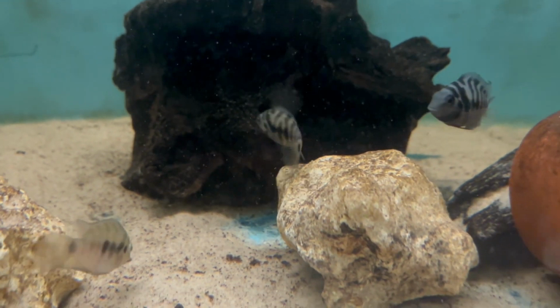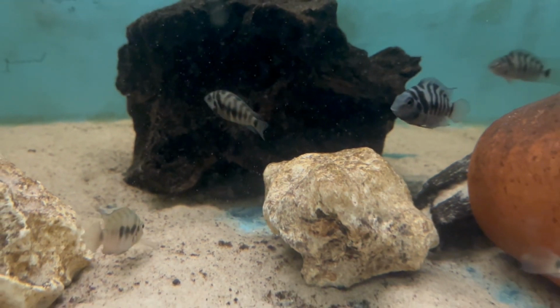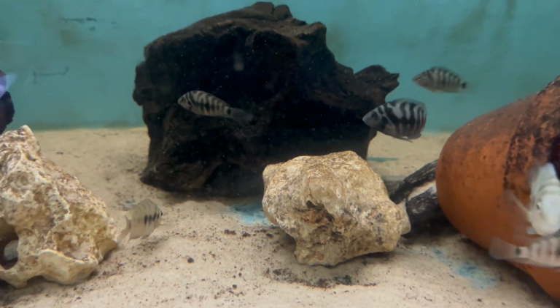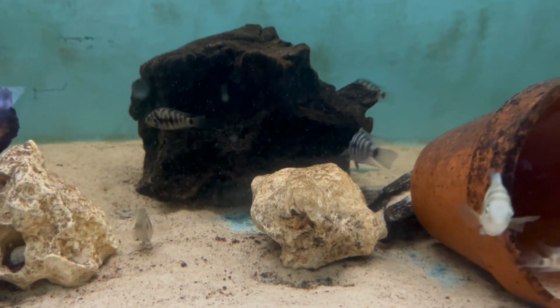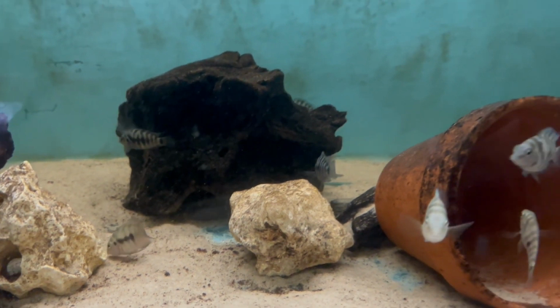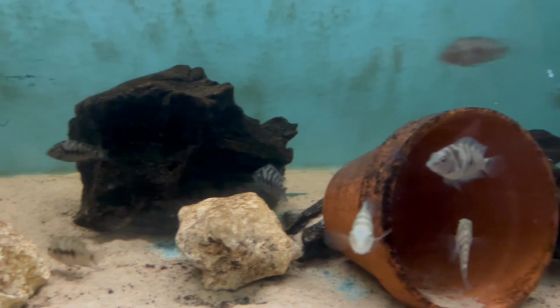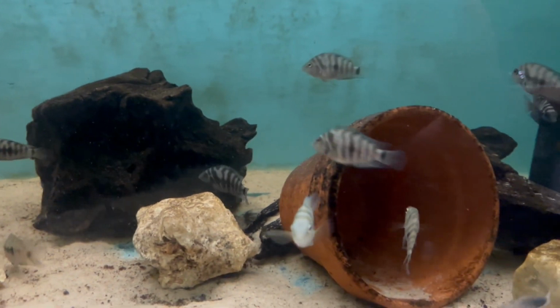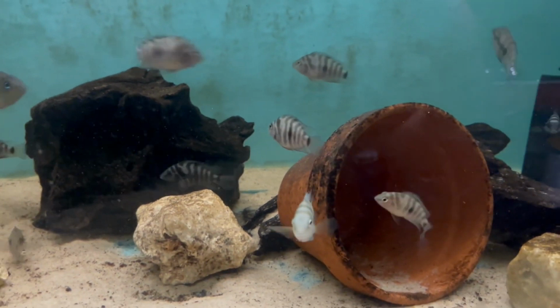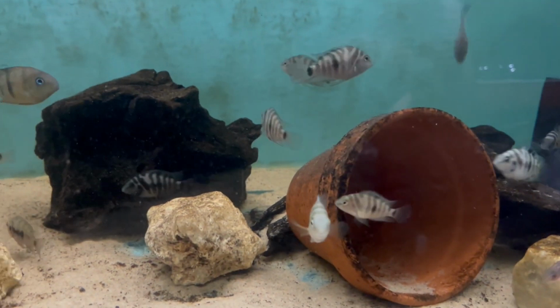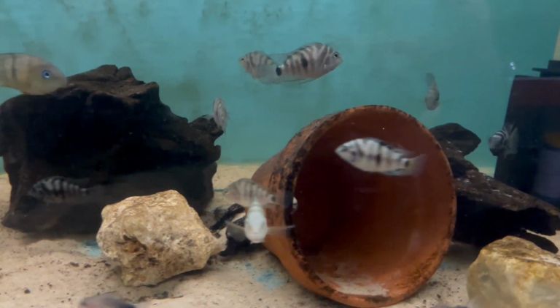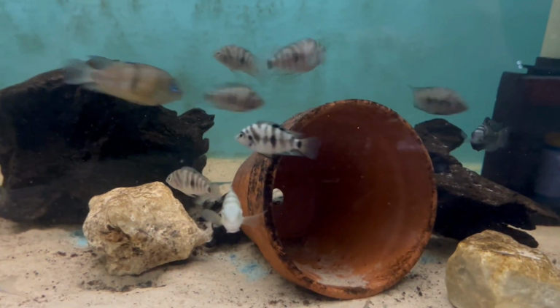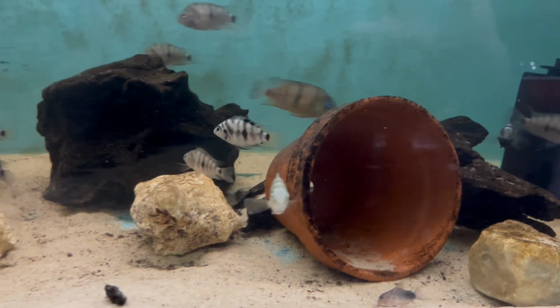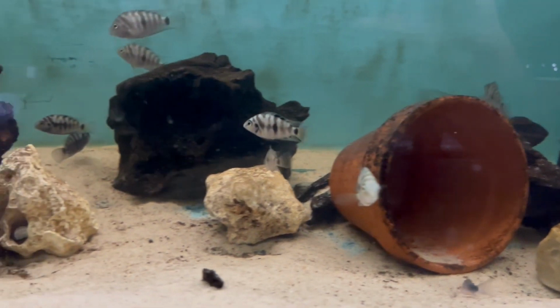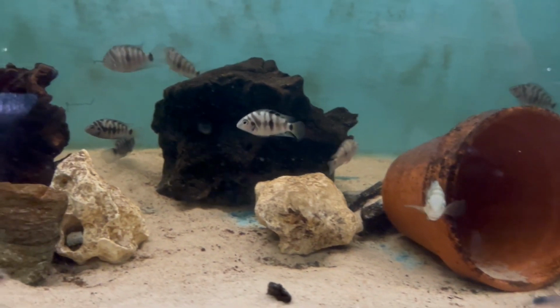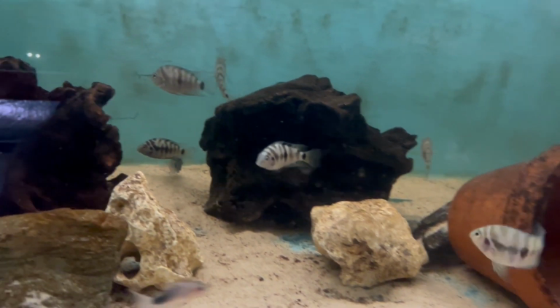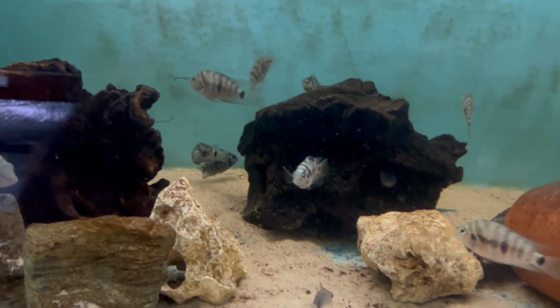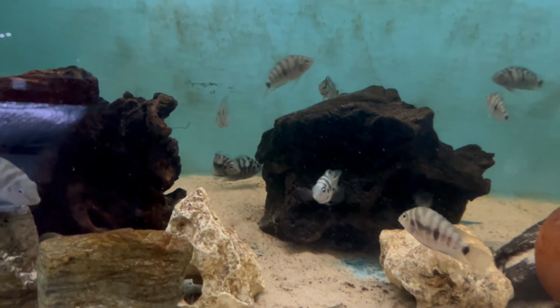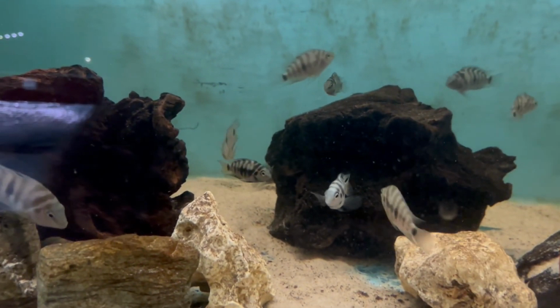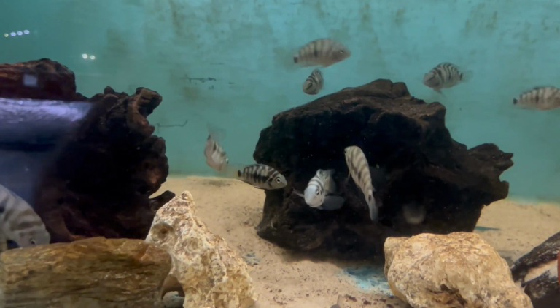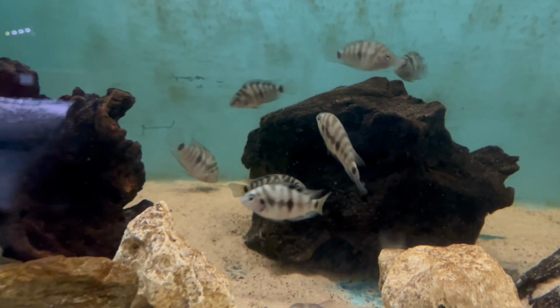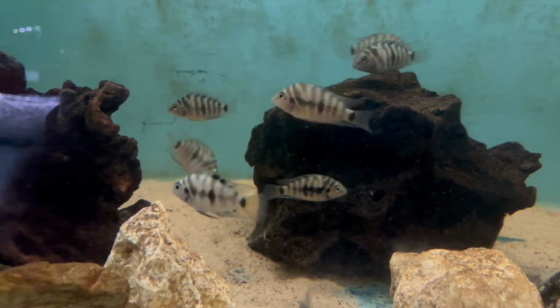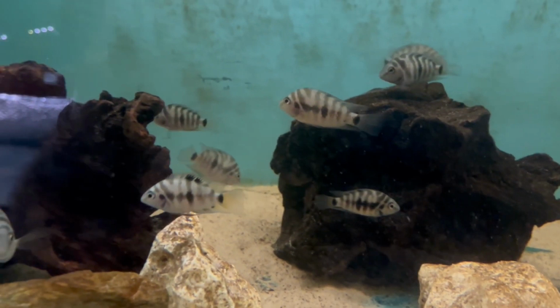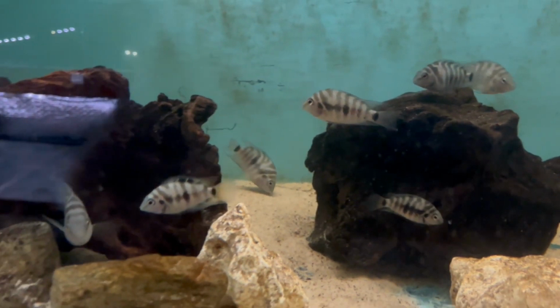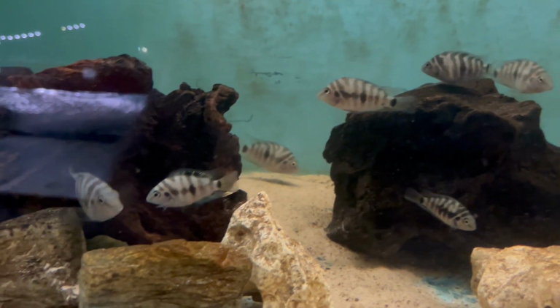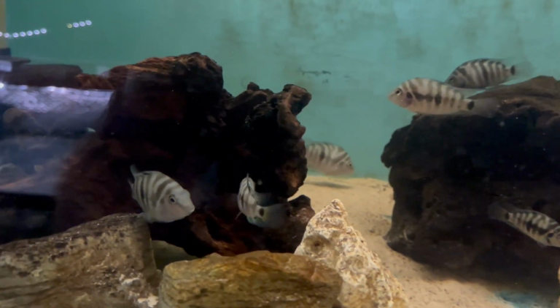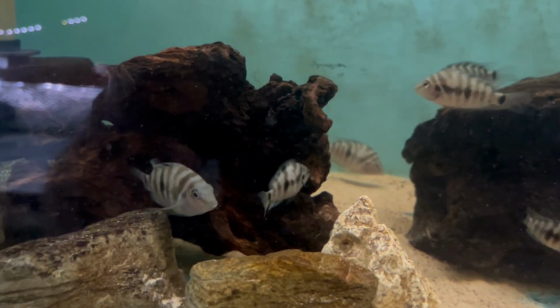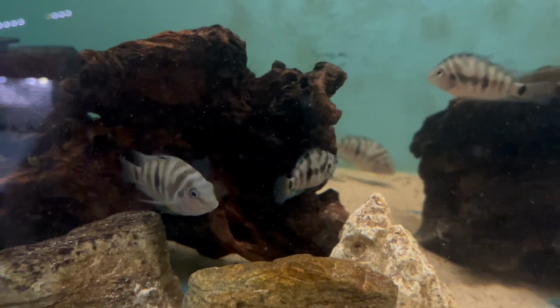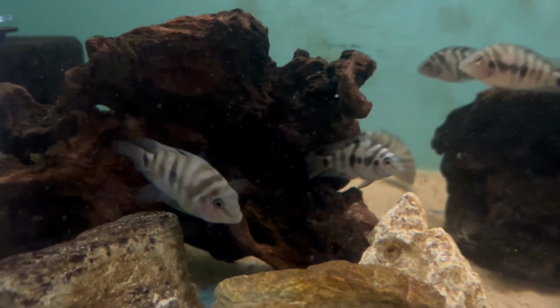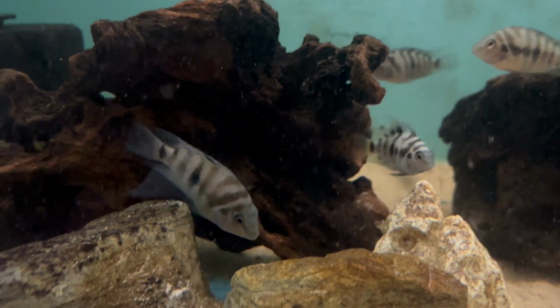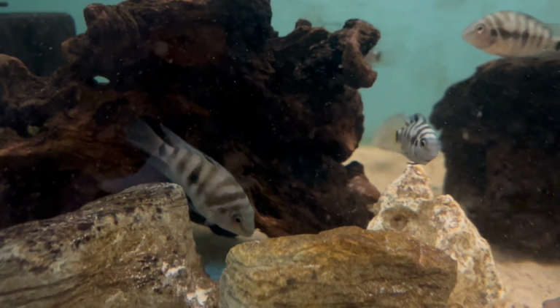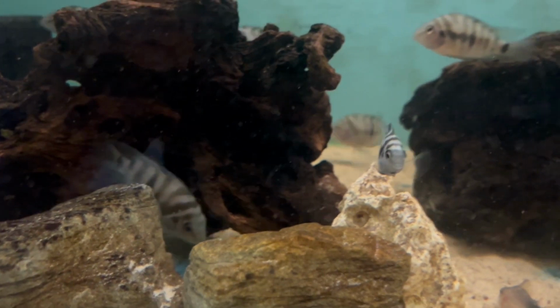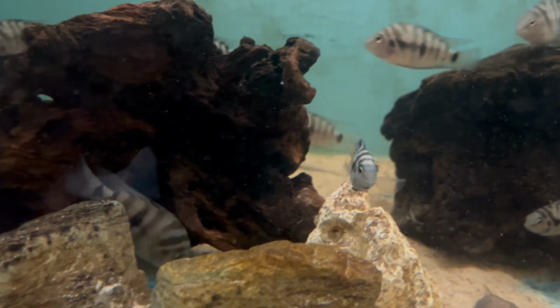I've still got them all together in a group at the moment. I have promised Paul Needham at Fish North West a couple of pairs of these, and the rest of them I'll try and get paired off and breed myself.